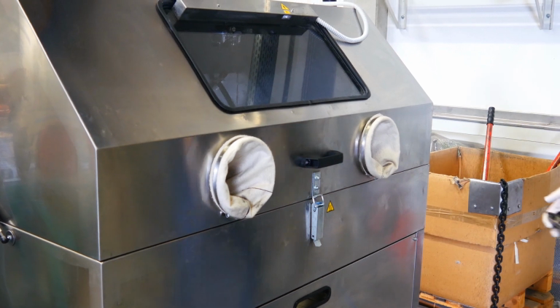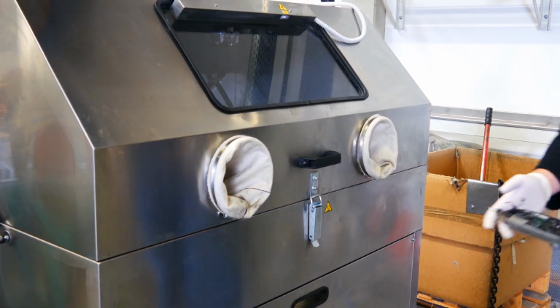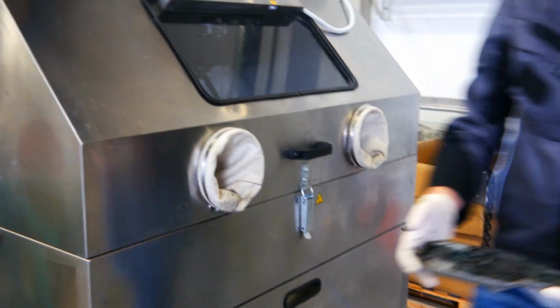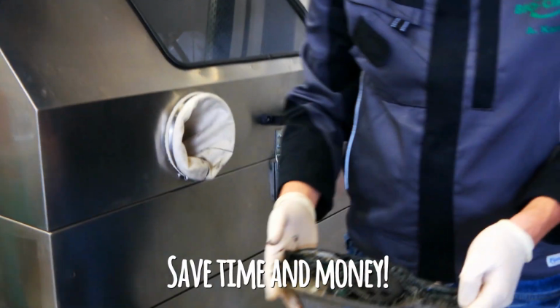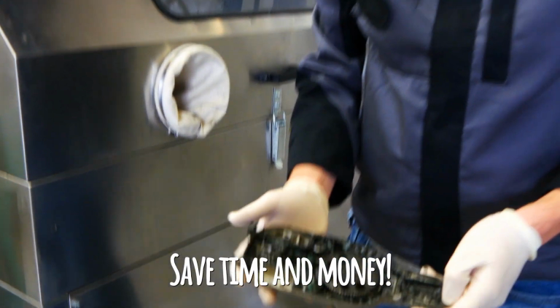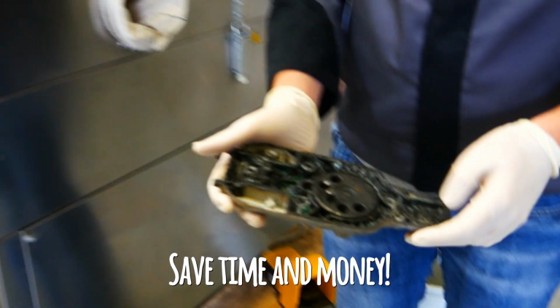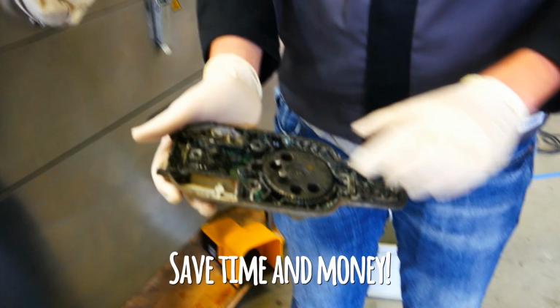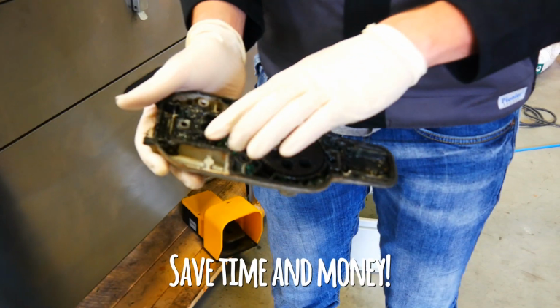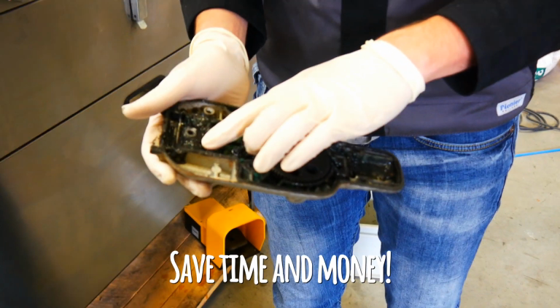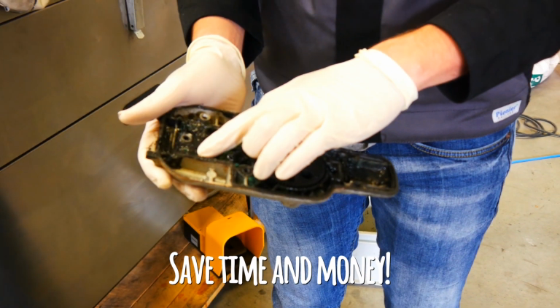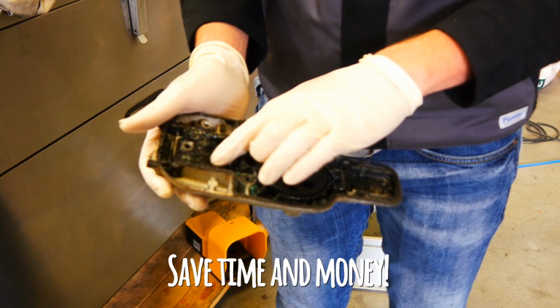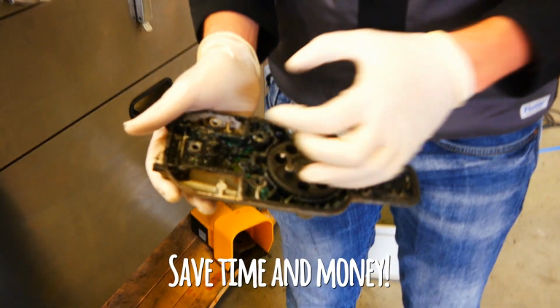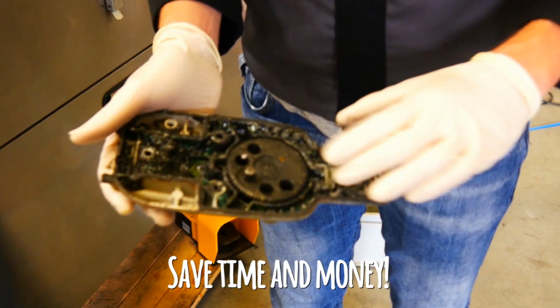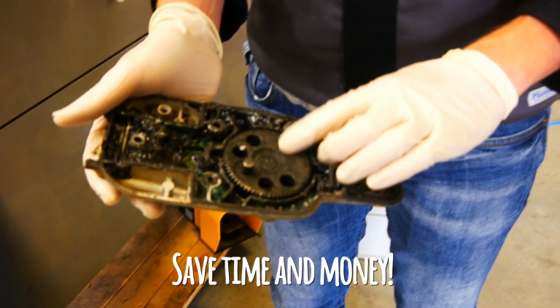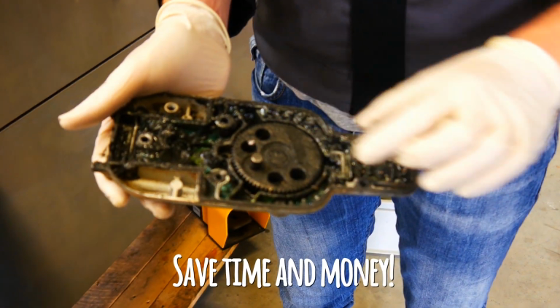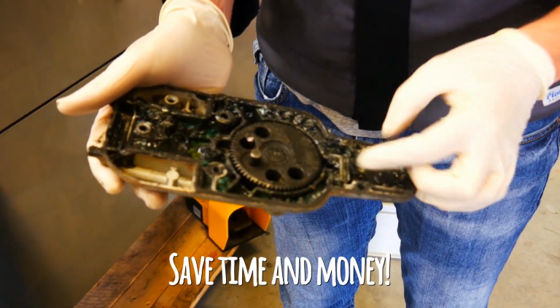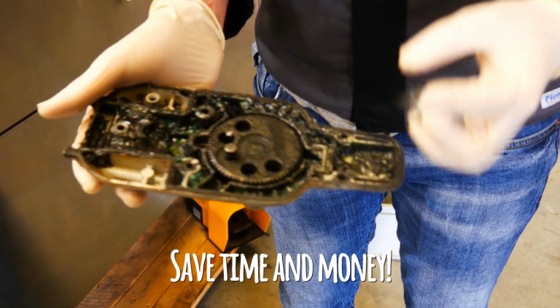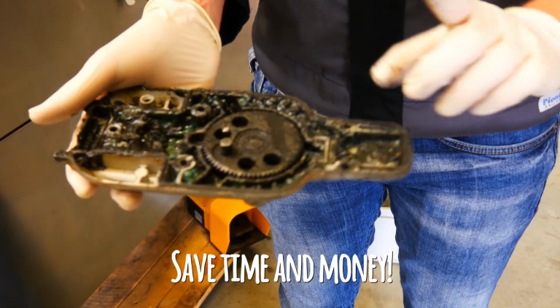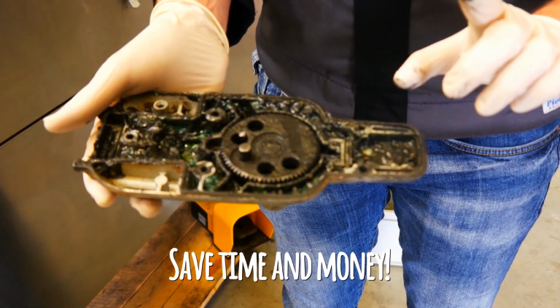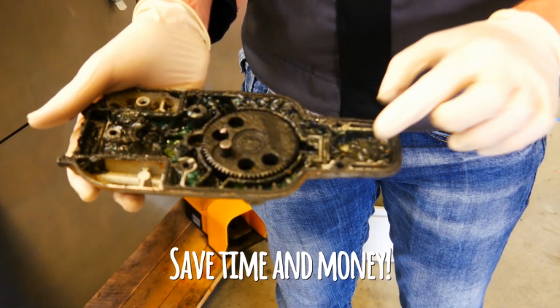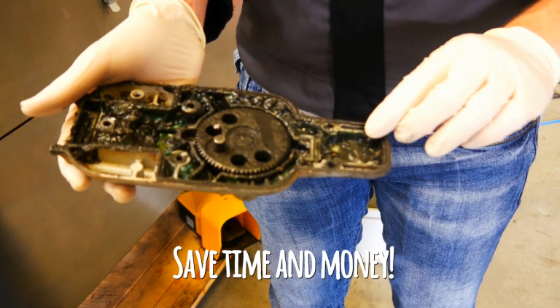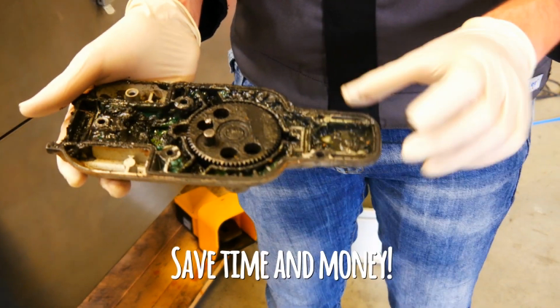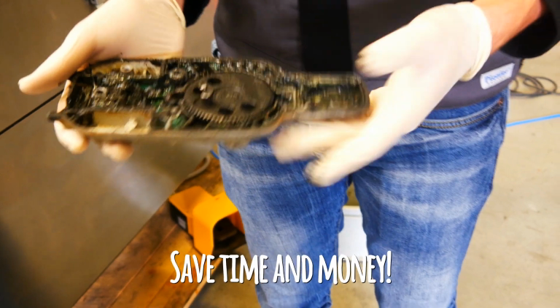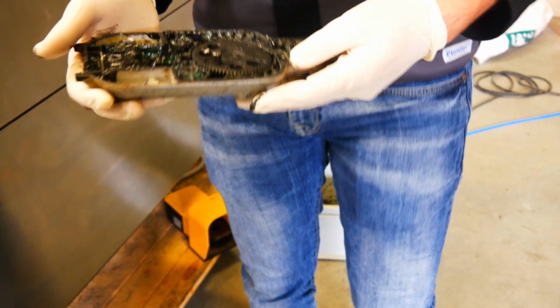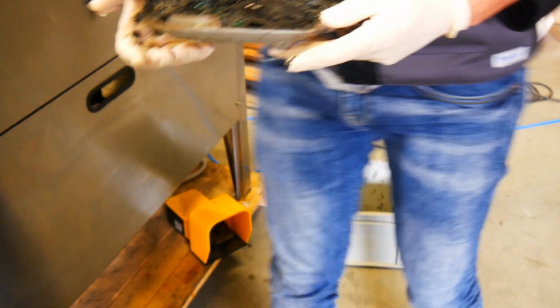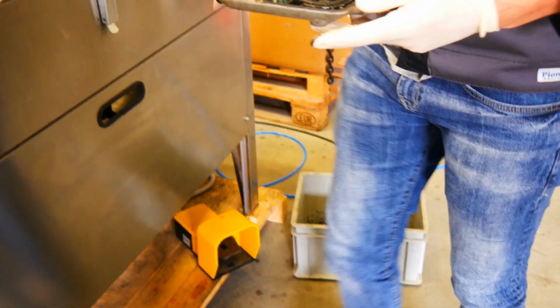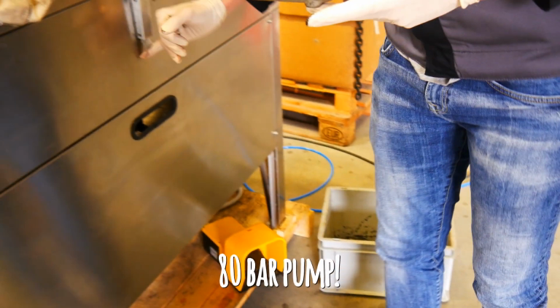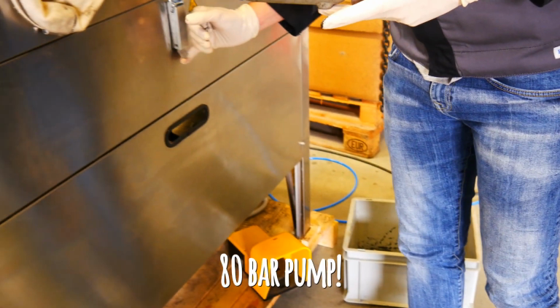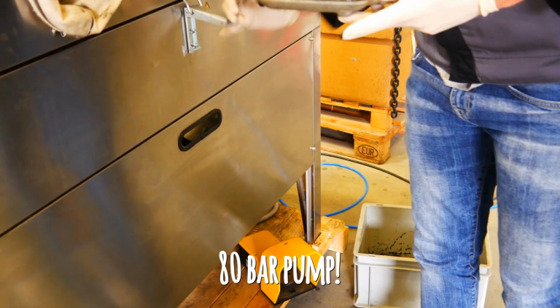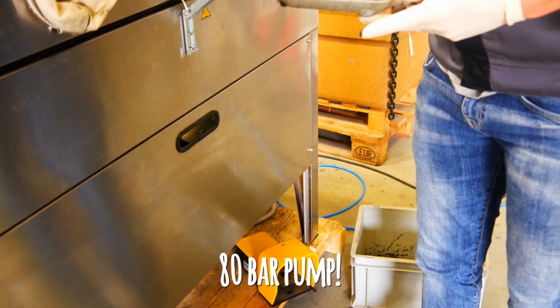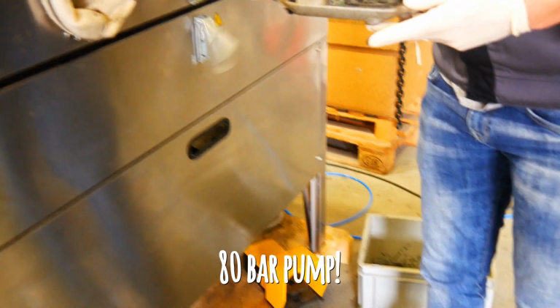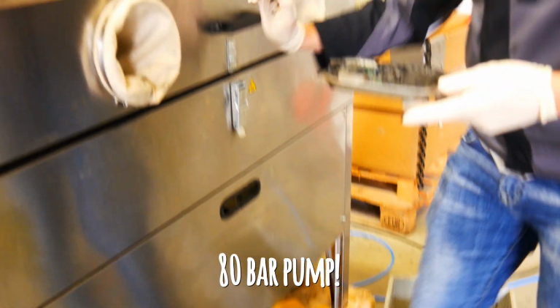You save time and money for cleaning really dirty parts, parts that are contaminated with black sticky grease, because the pump of the device — the high-pressure pump — has 80 bar.